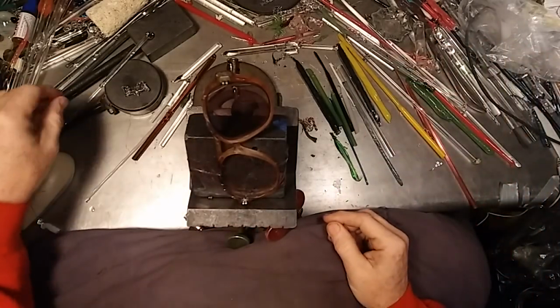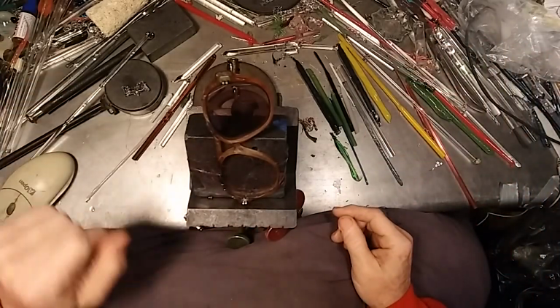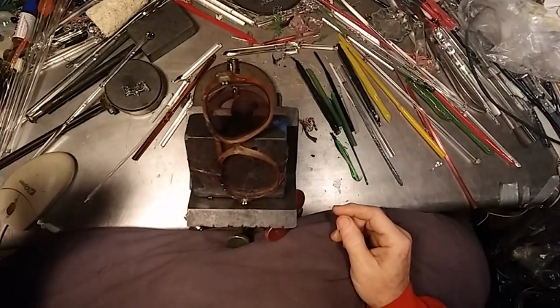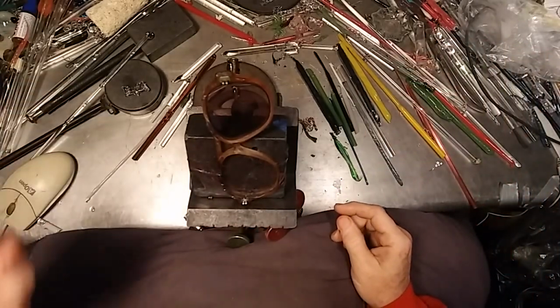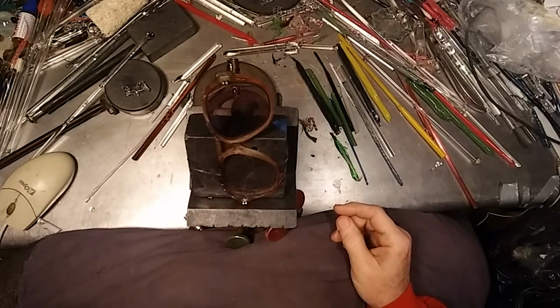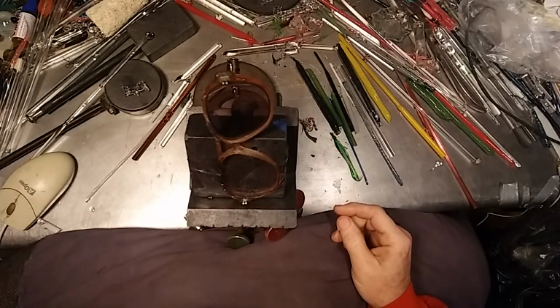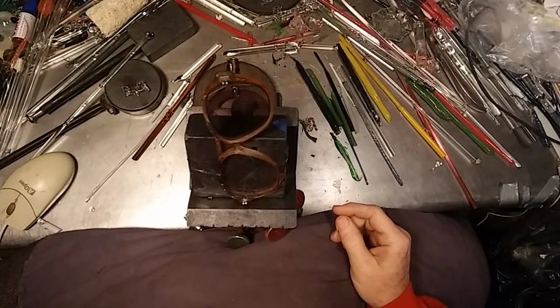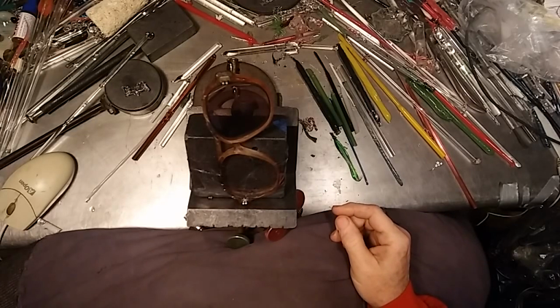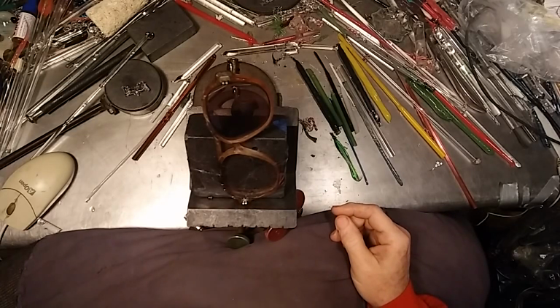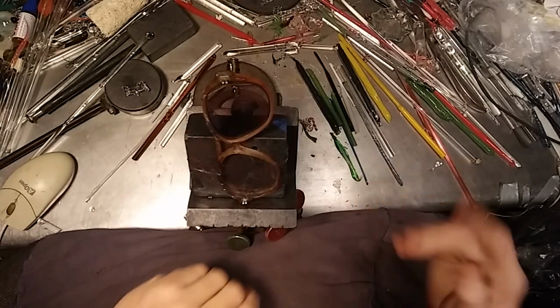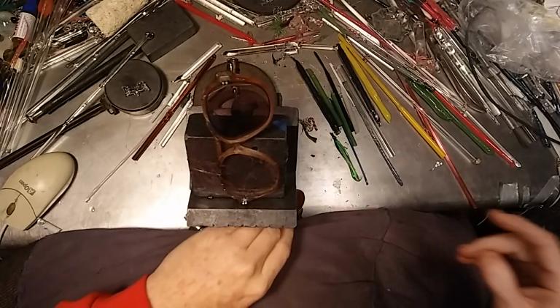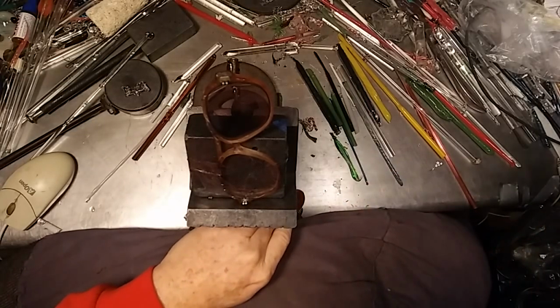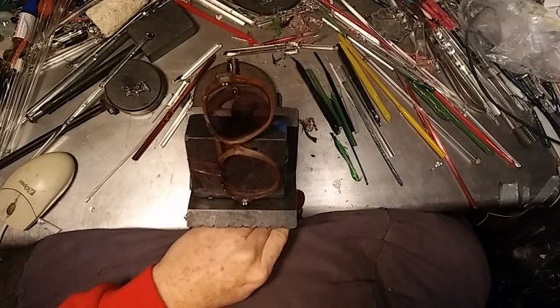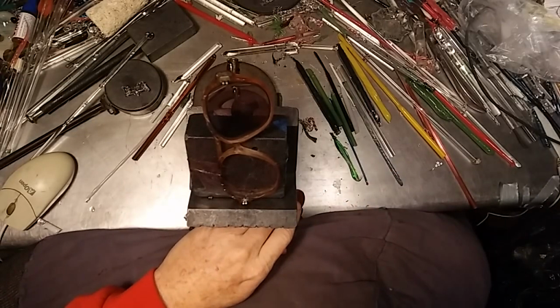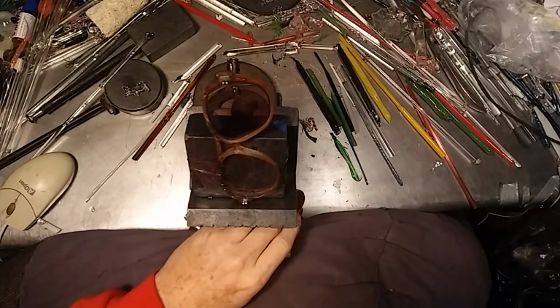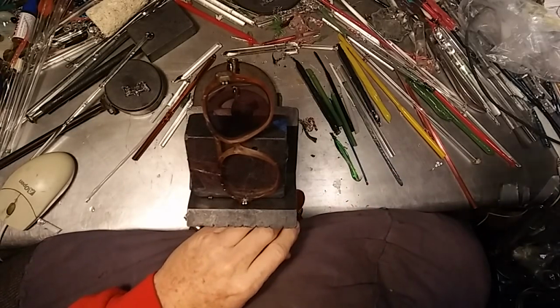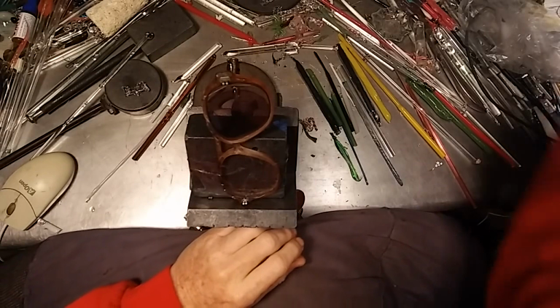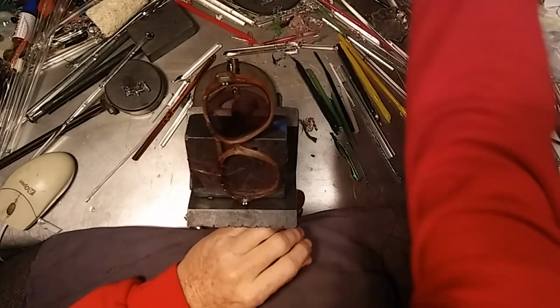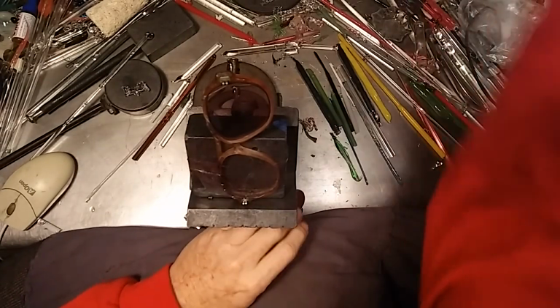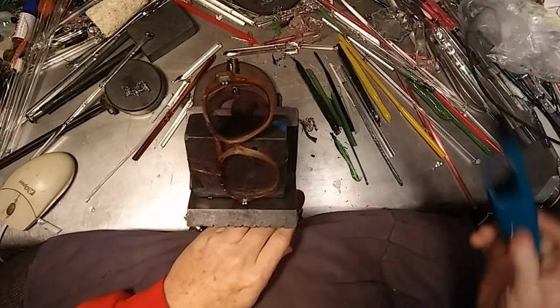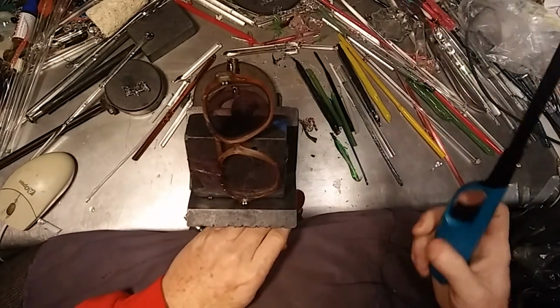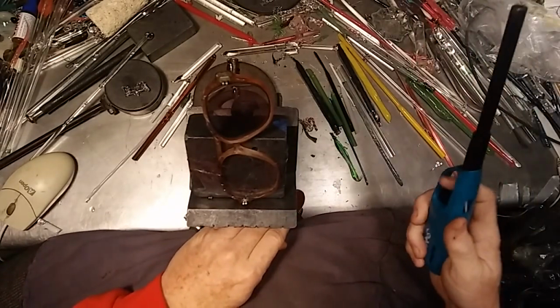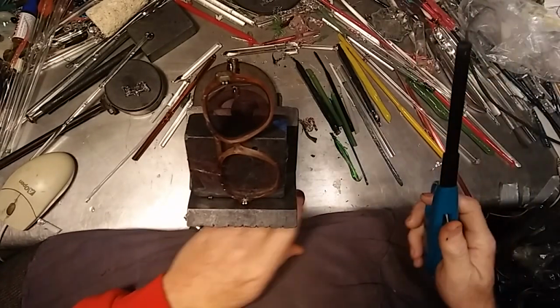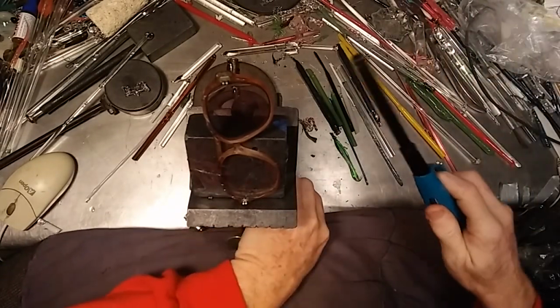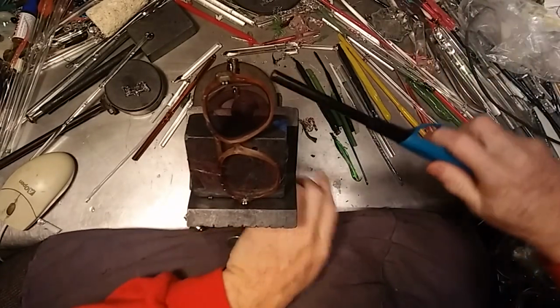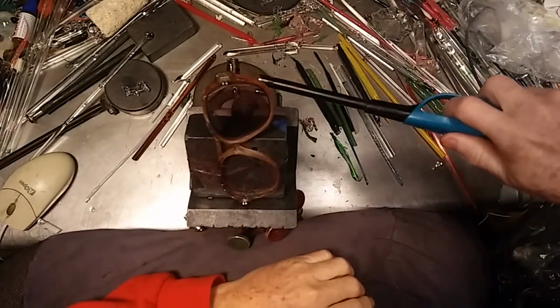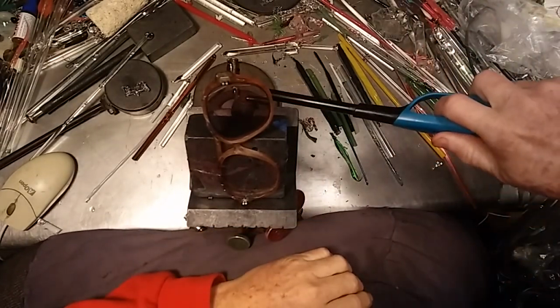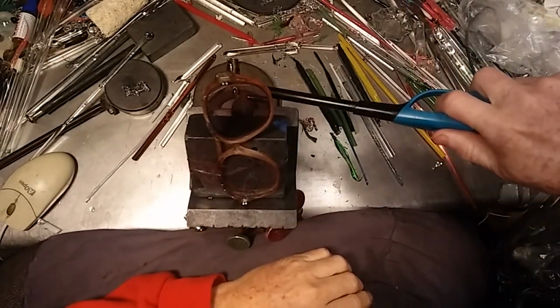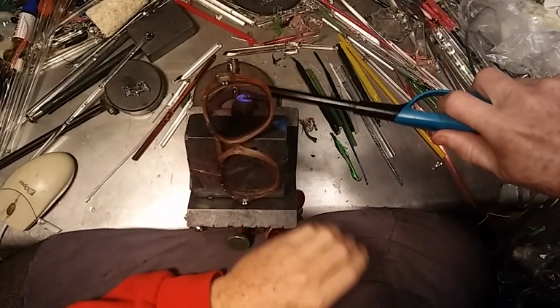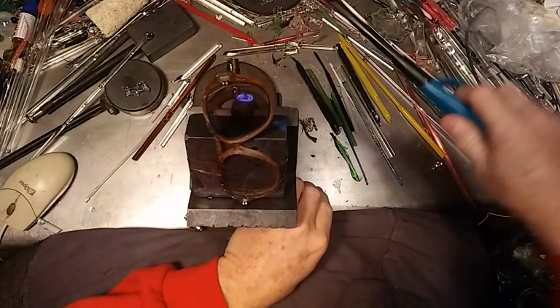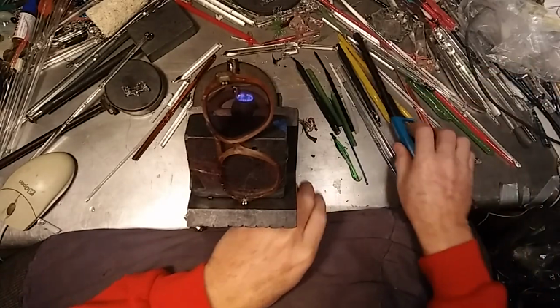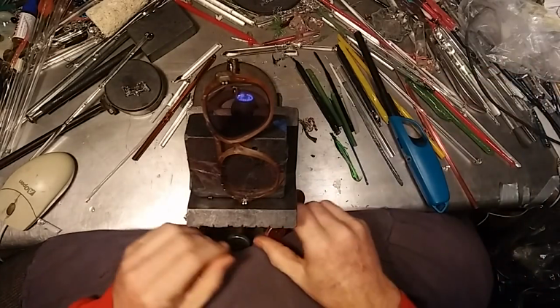The first one on the list, and it would be worth doing, is a set of Christmas earrings. And it's only going to be the two.